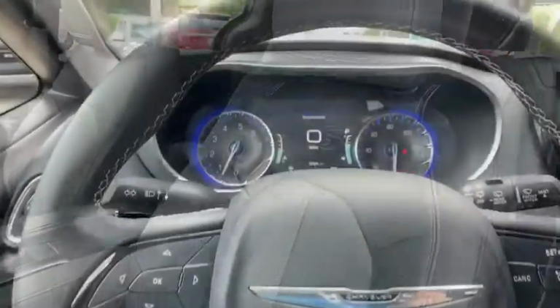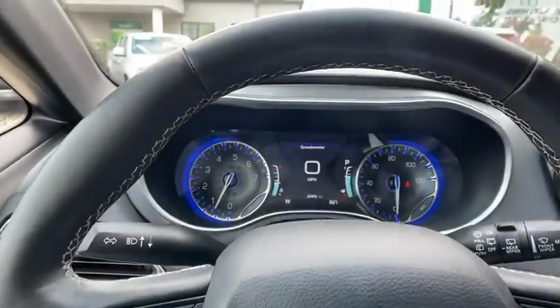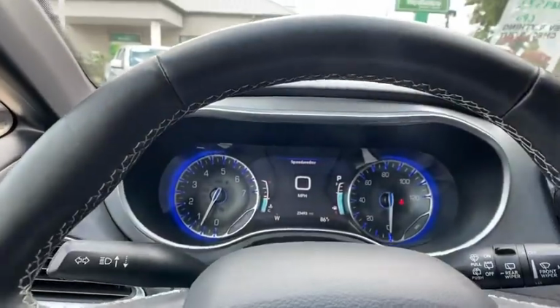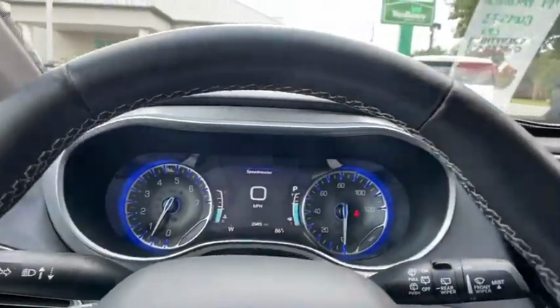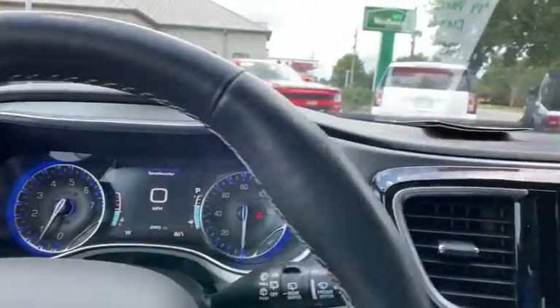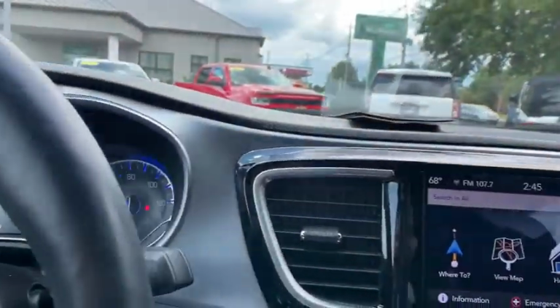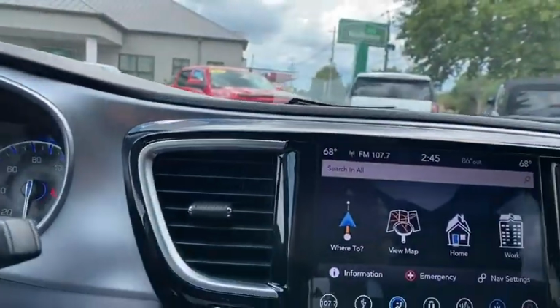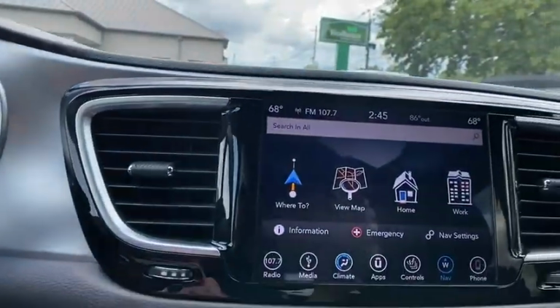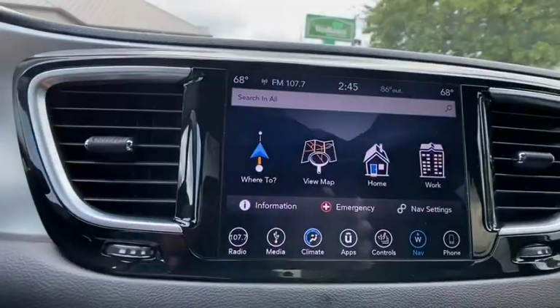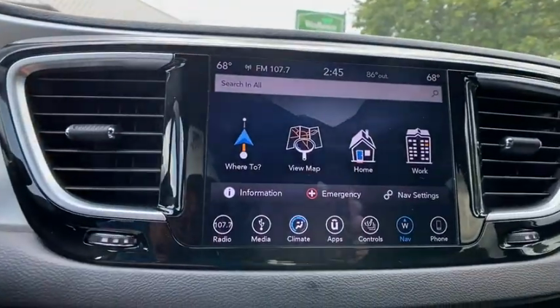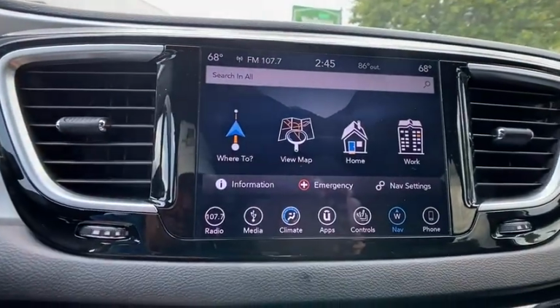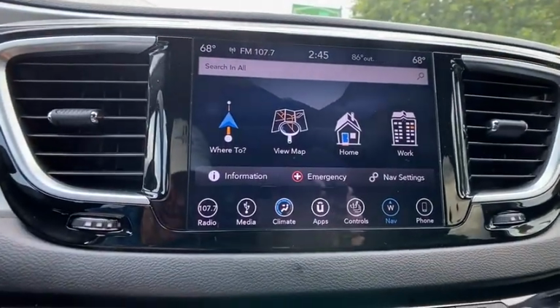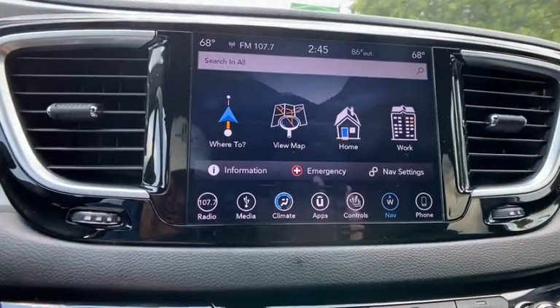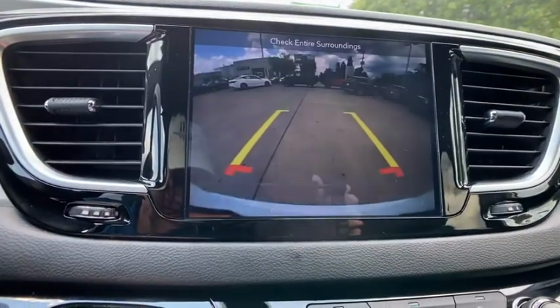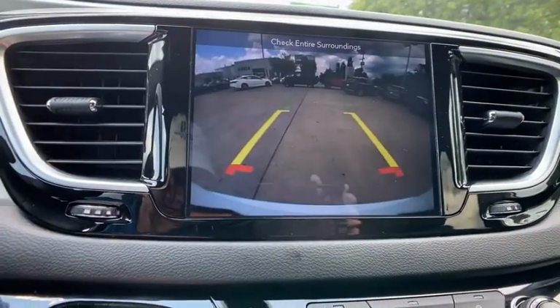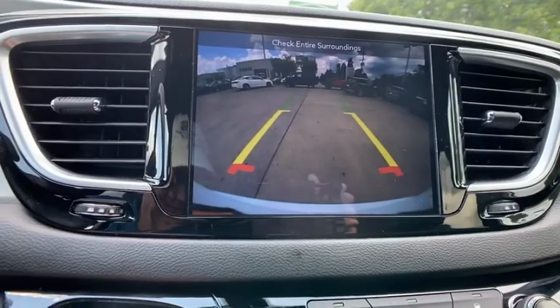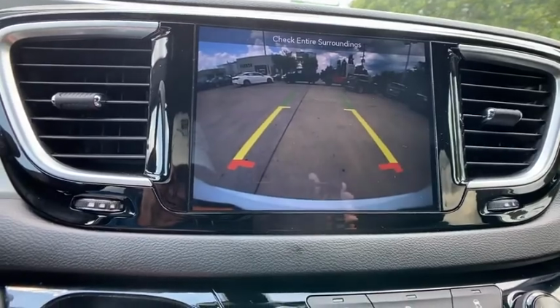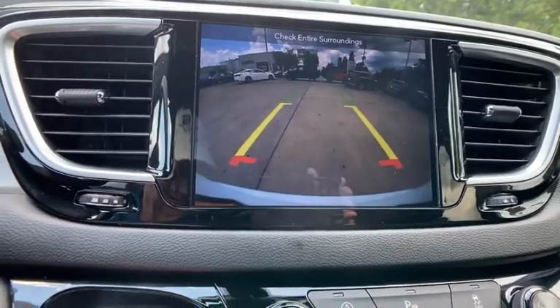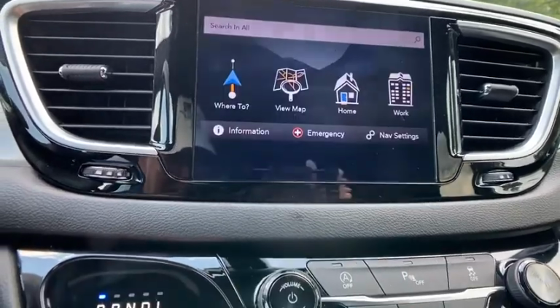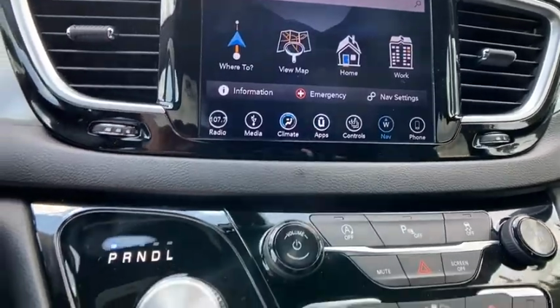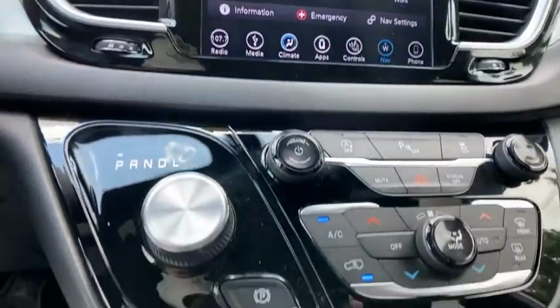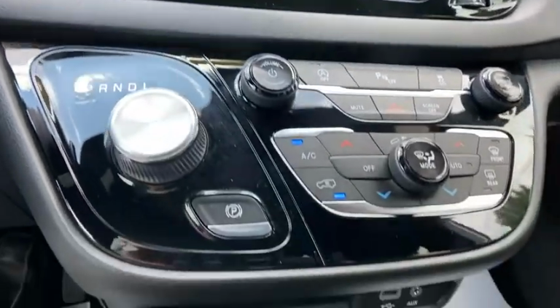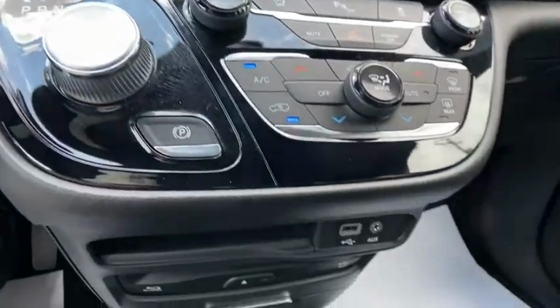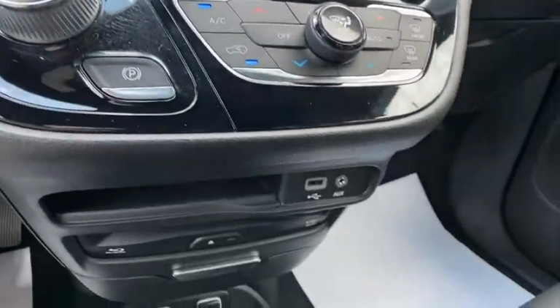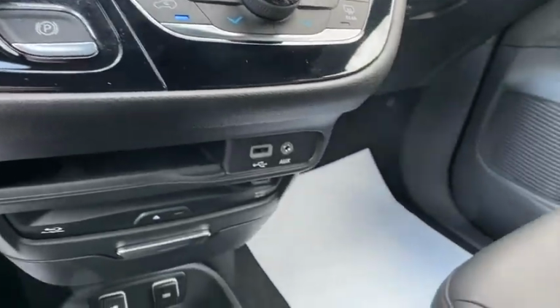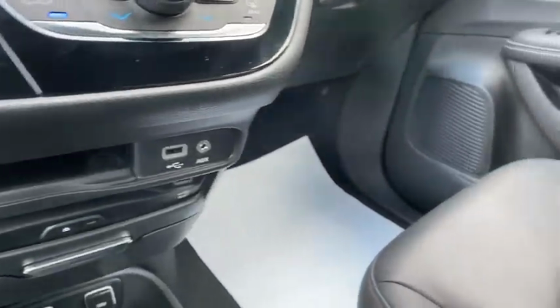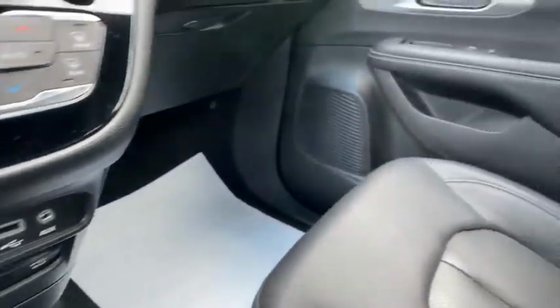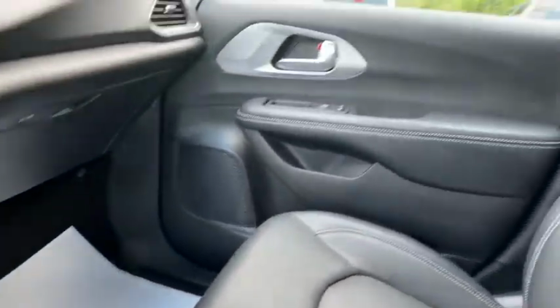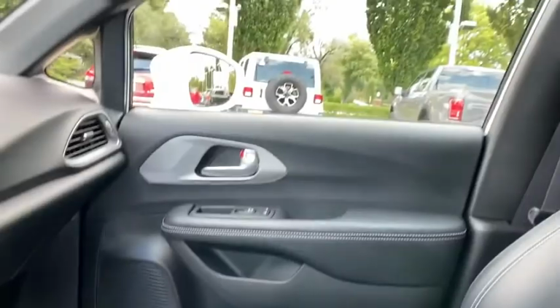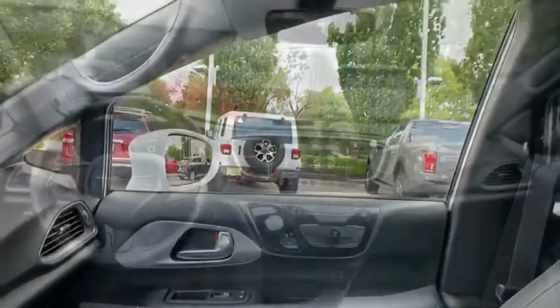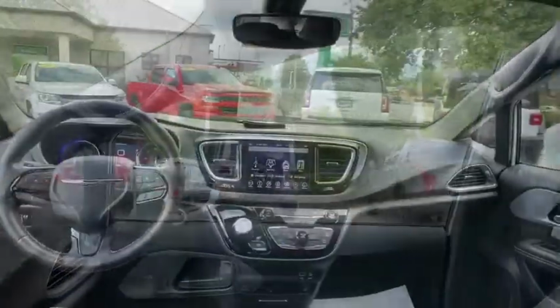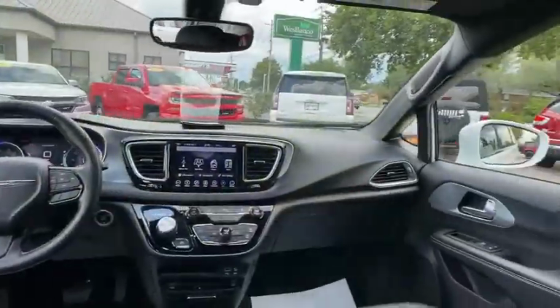Traction control, heated seats, power liftgate, navigation system, power passenger seats, dual airbags, leather wrapped steering wheel, power steering, four-wheel disc brakes, universal garage door opener.